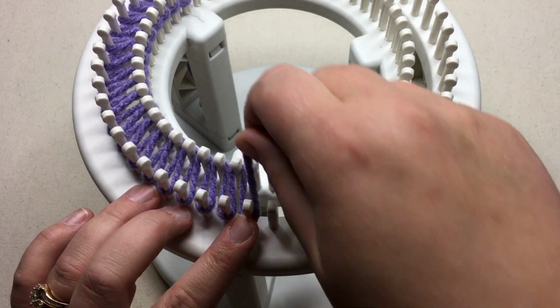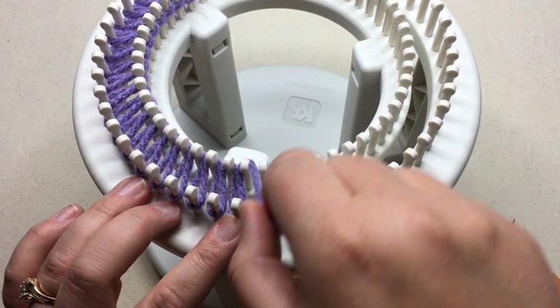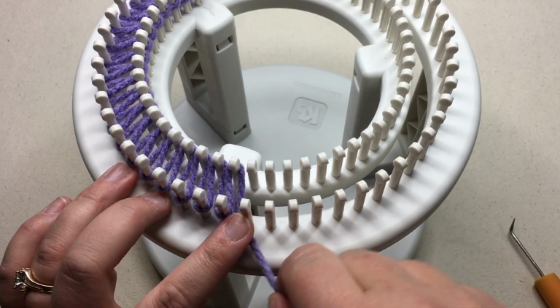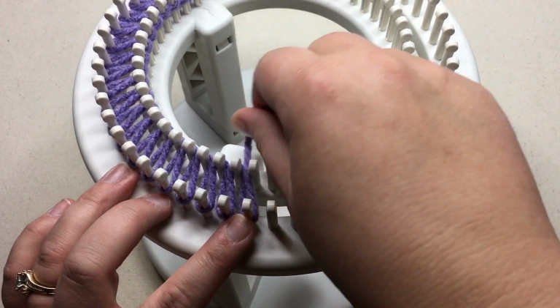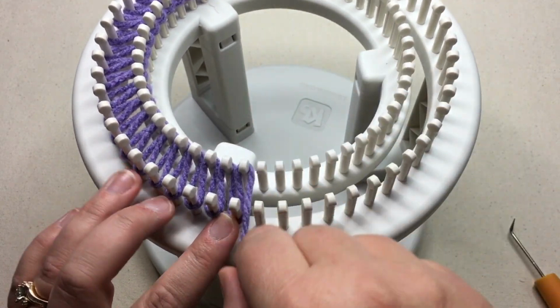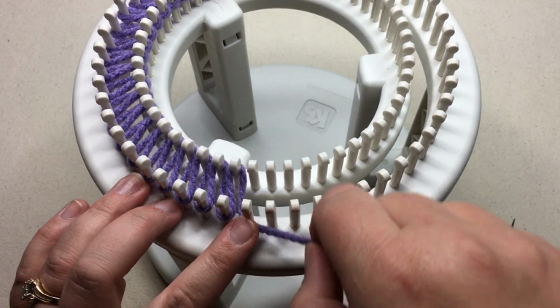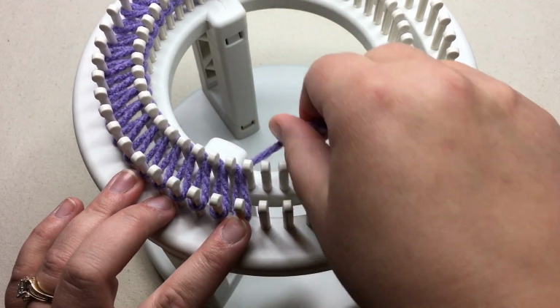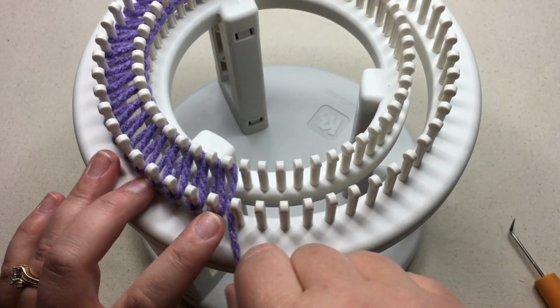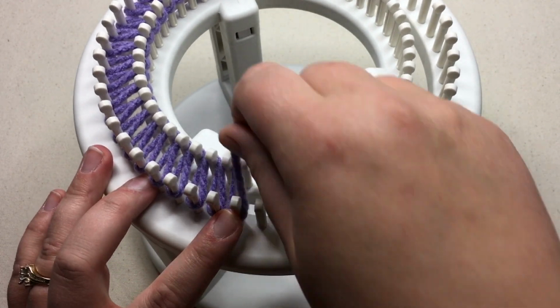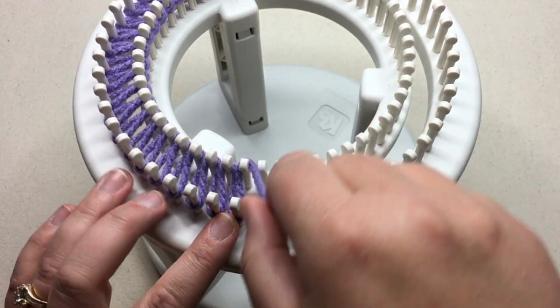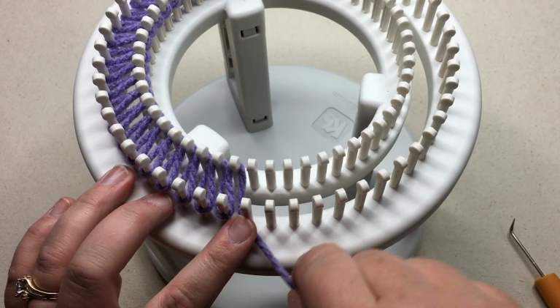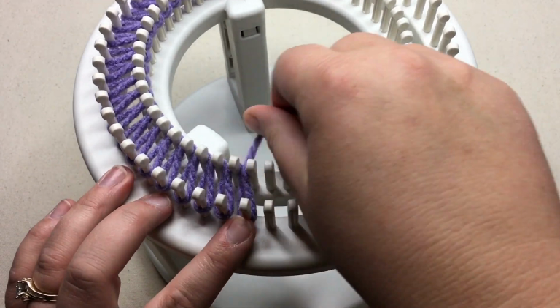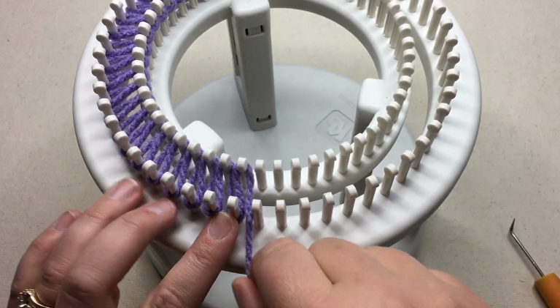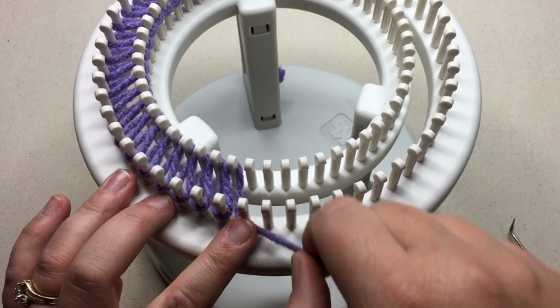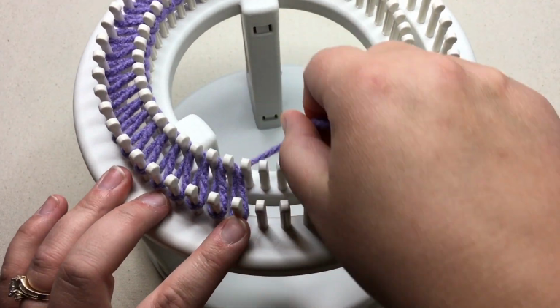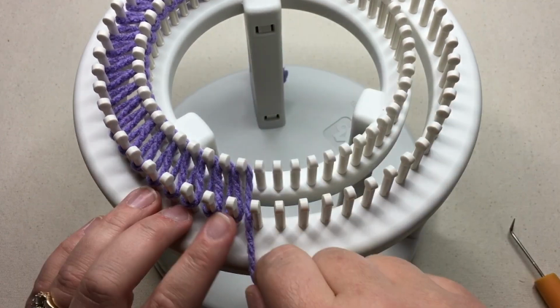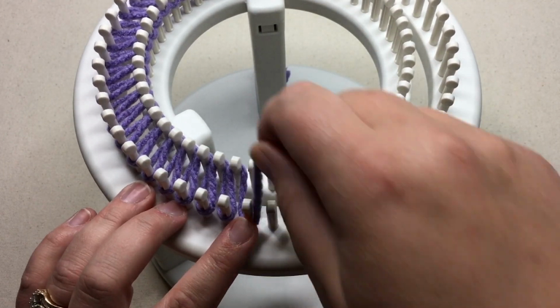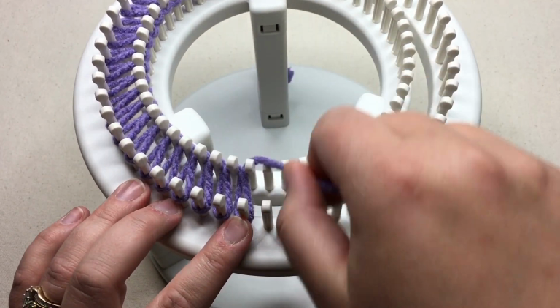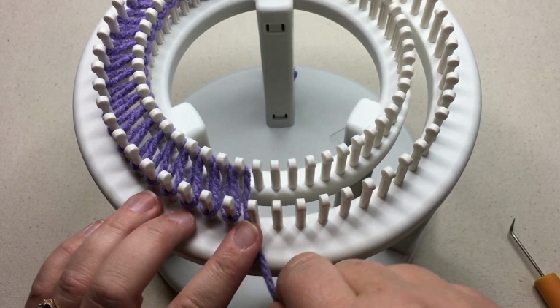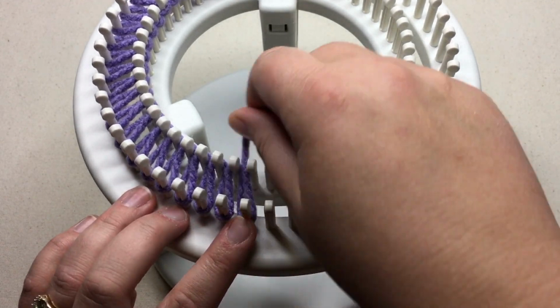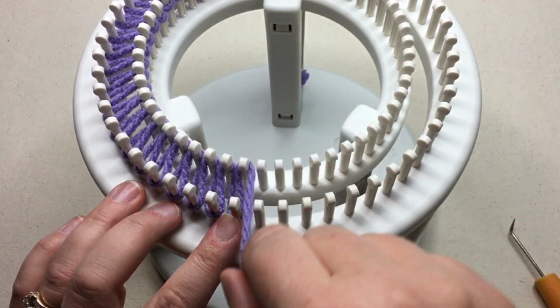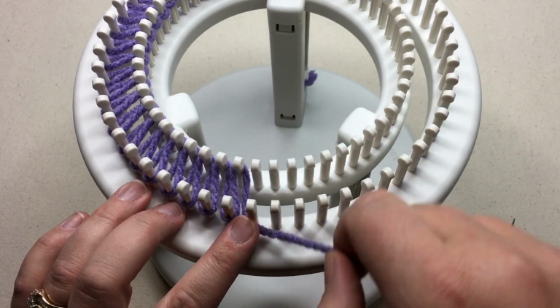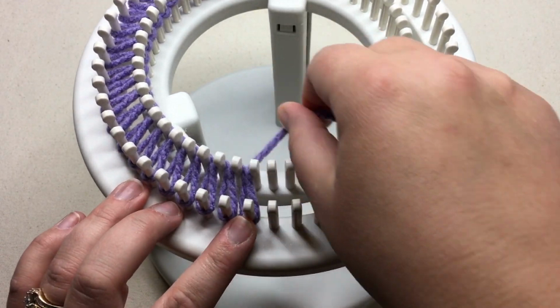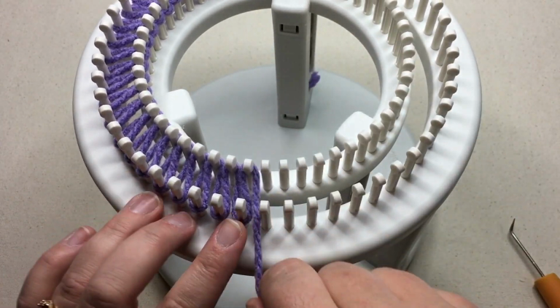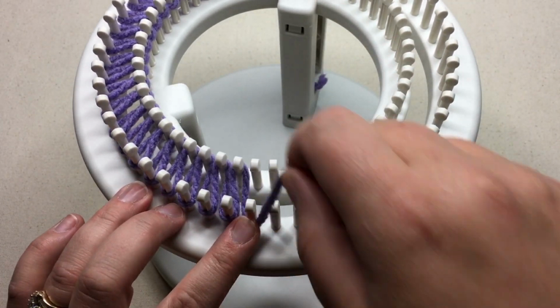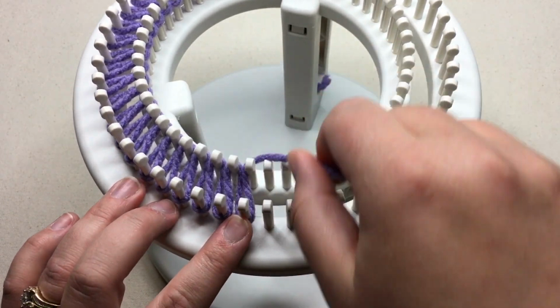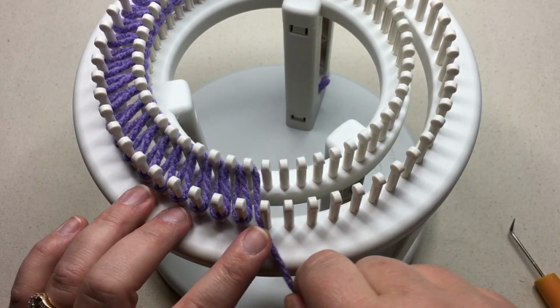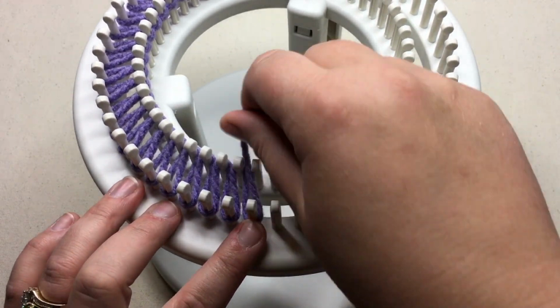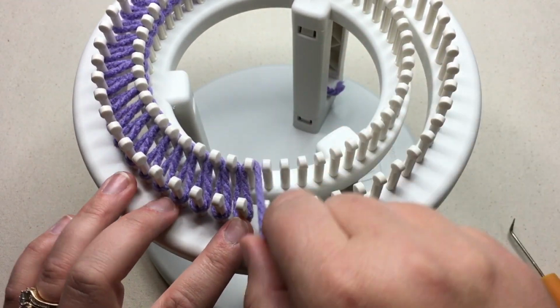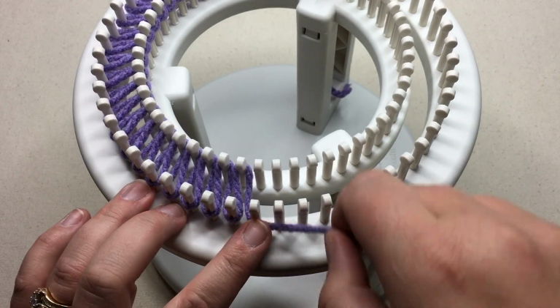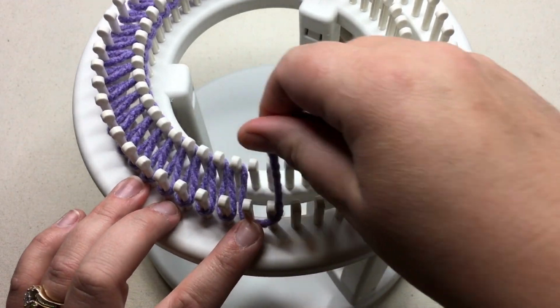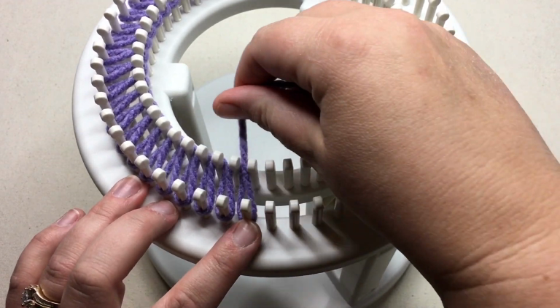Normally I go around twice to cast on, but because of the brioche stitch, it goes on really nicely if we just put the one layer of the first color. So this is our main color that we're casting on with.